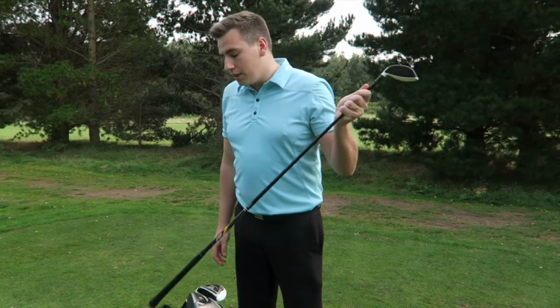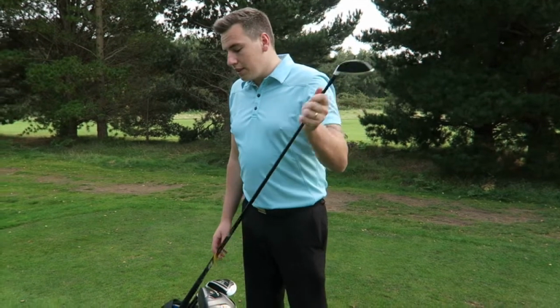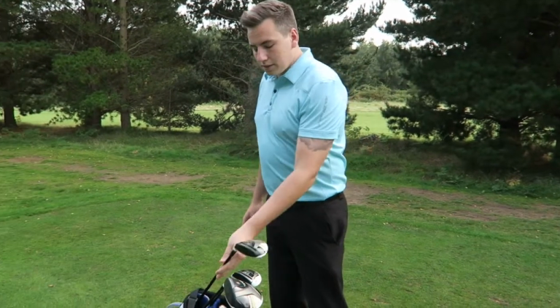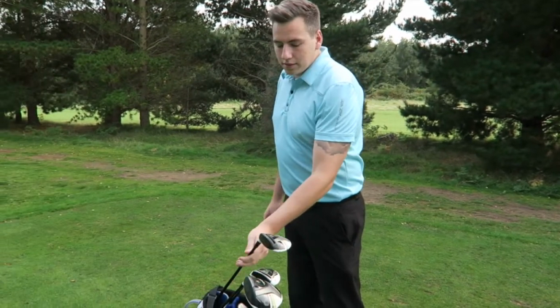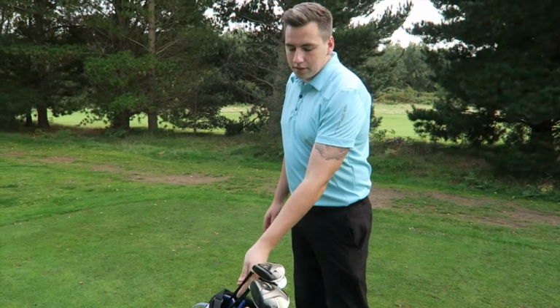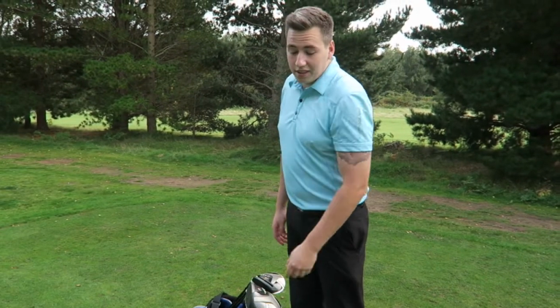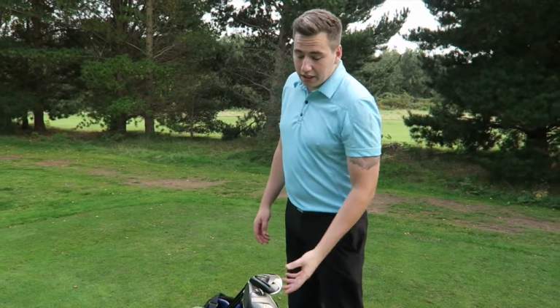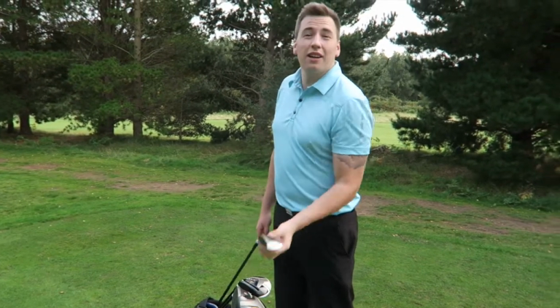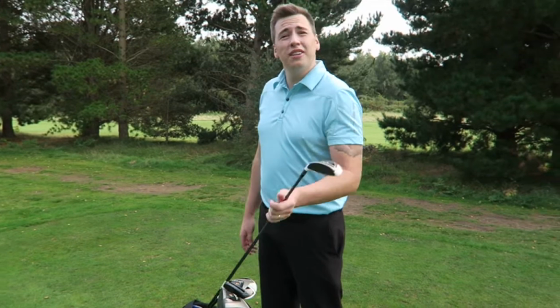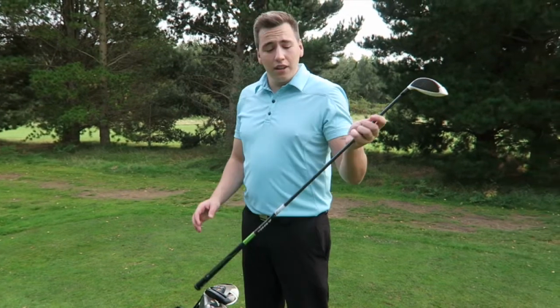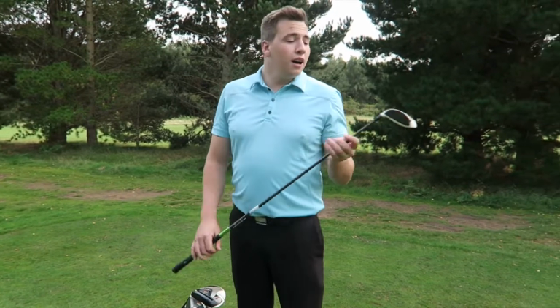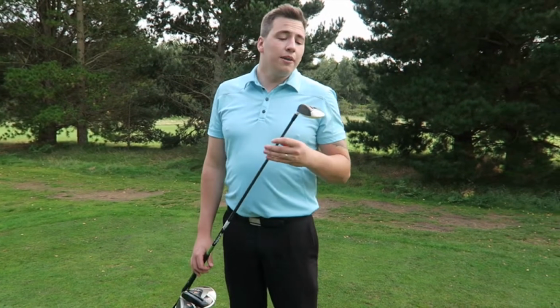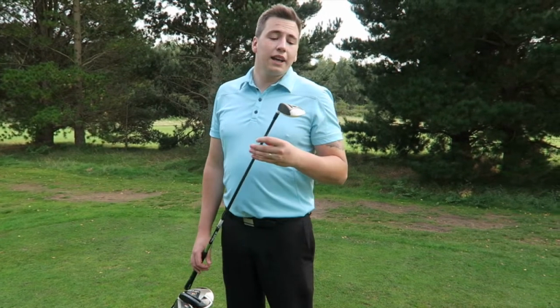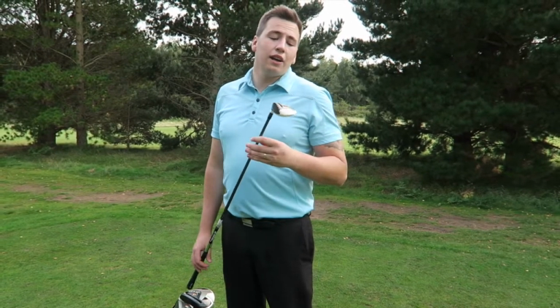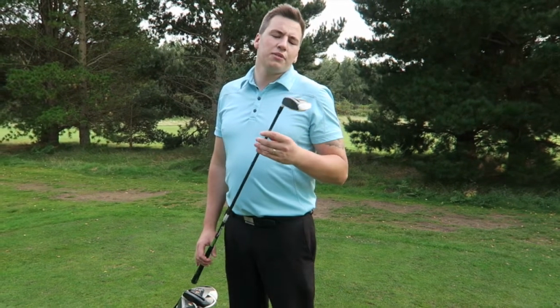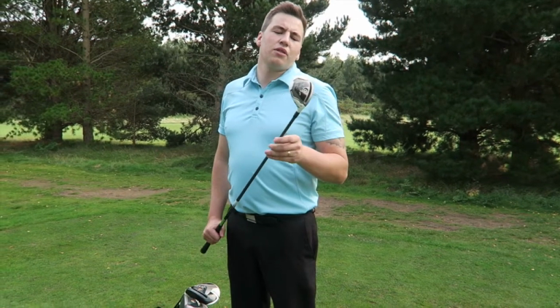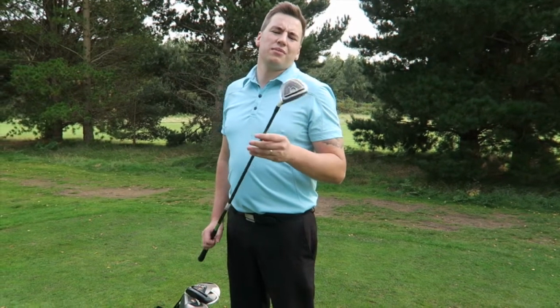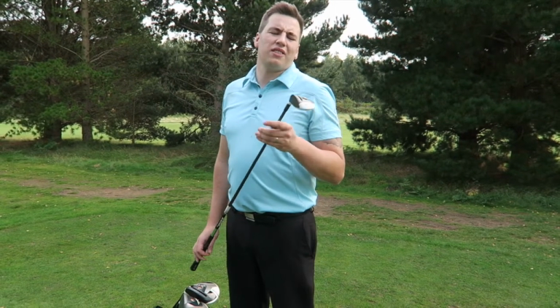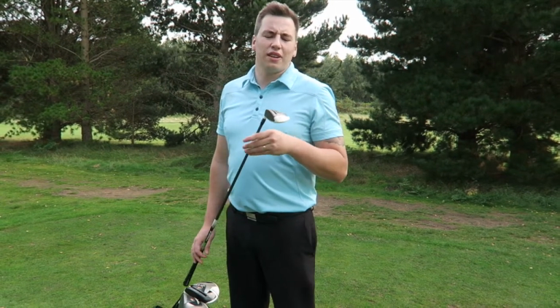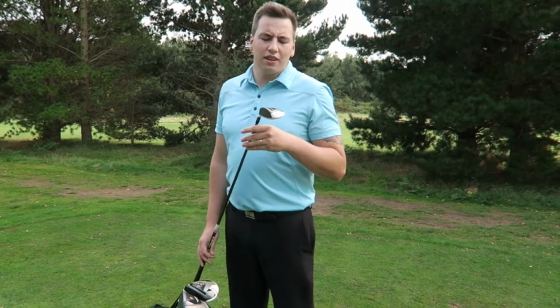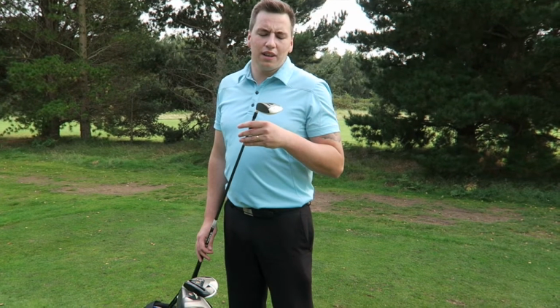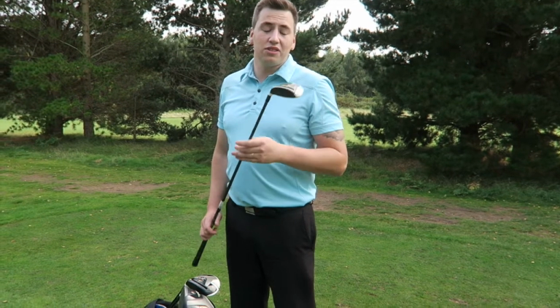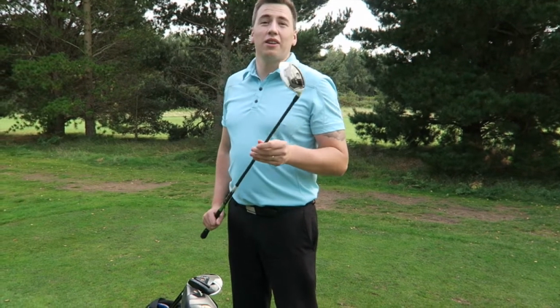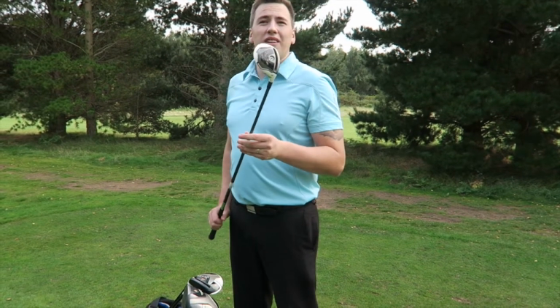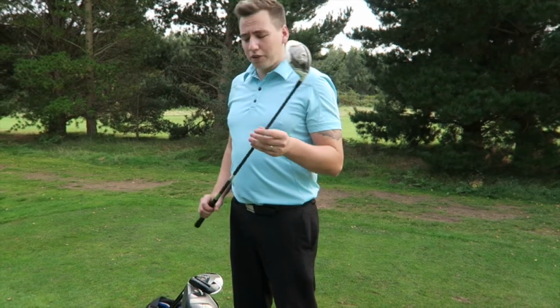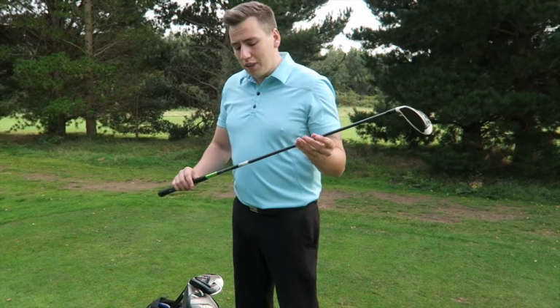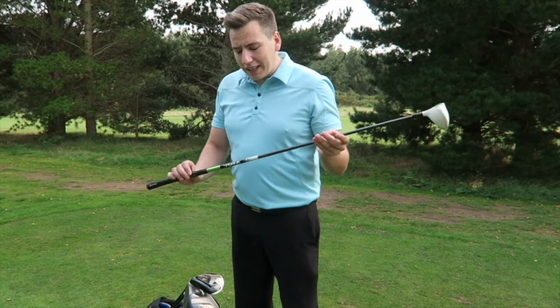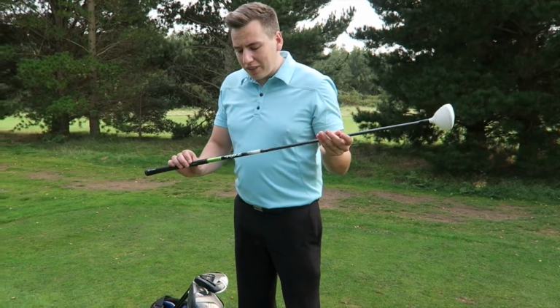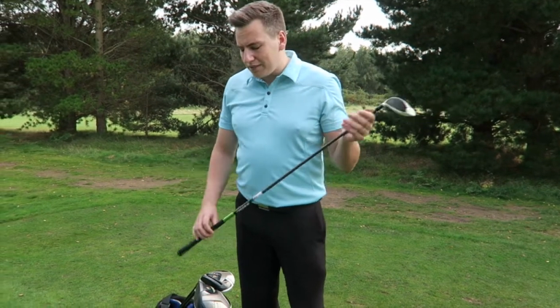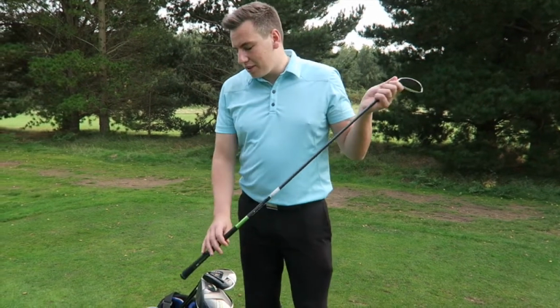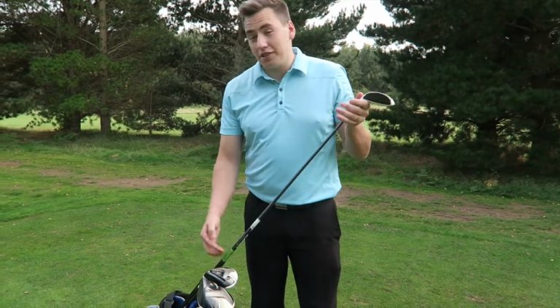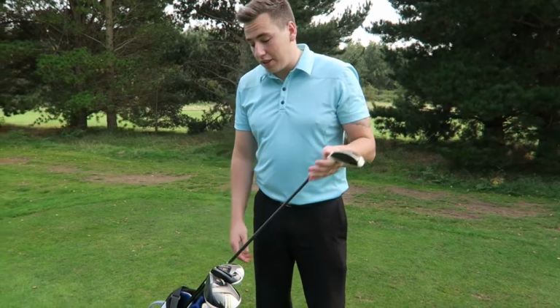Nice, and they're standard shafts in those ones are they? Yeah. Then the hybrid, which is a 3 and 19 degrees I think, standard RBZ, their first model, stiff shaft, standard shaft.